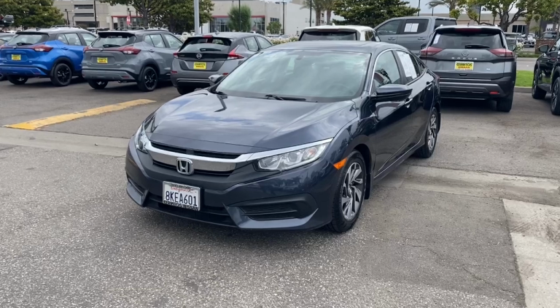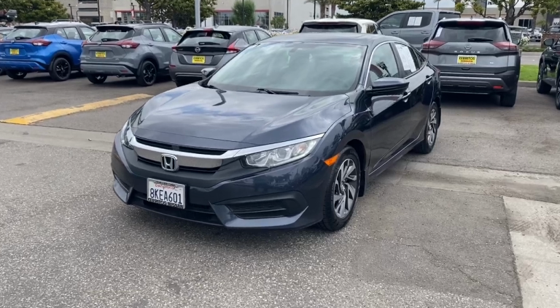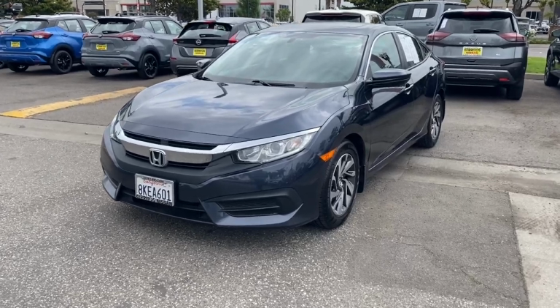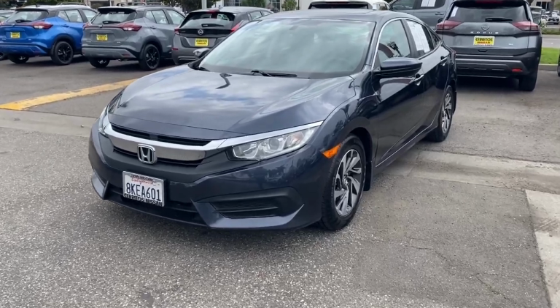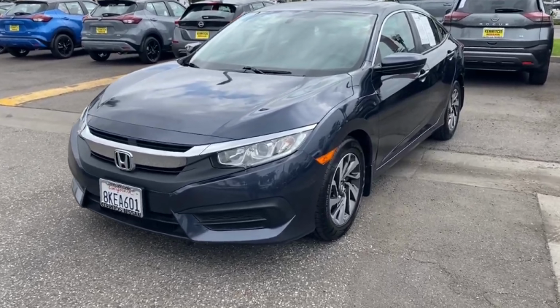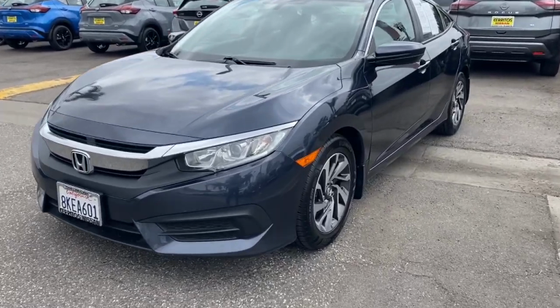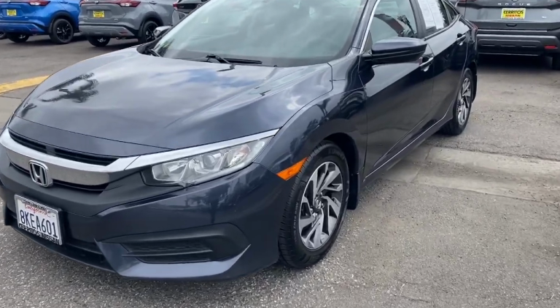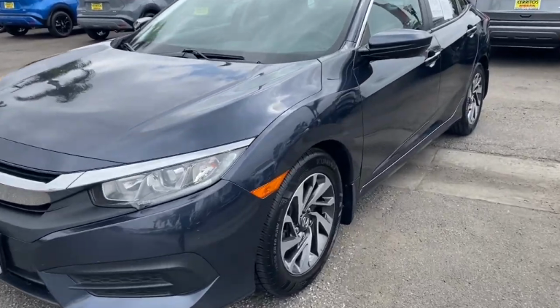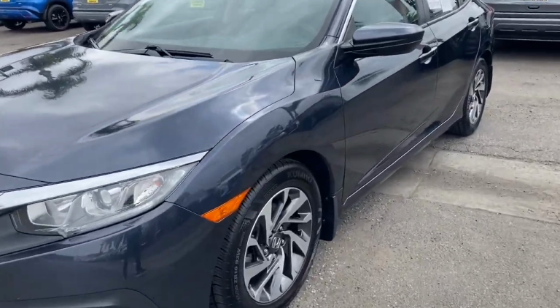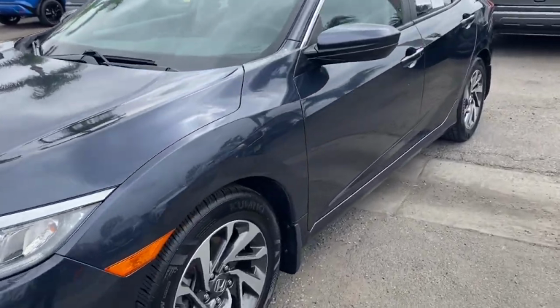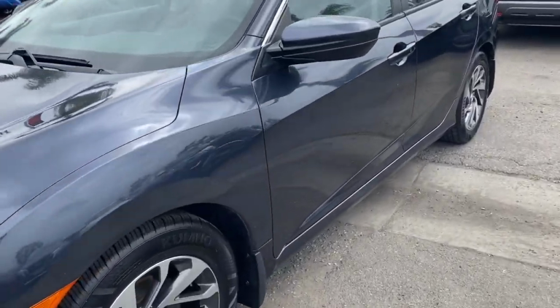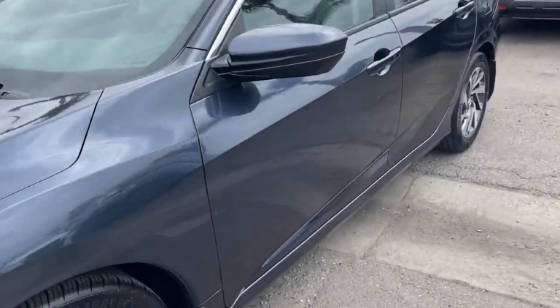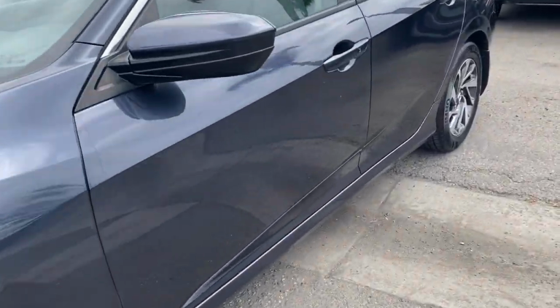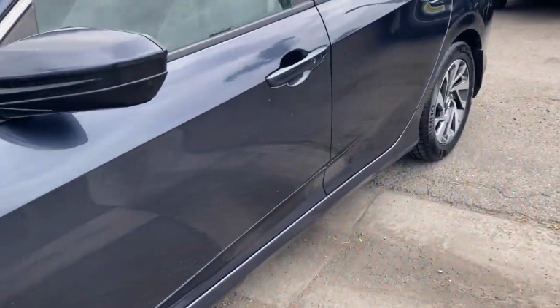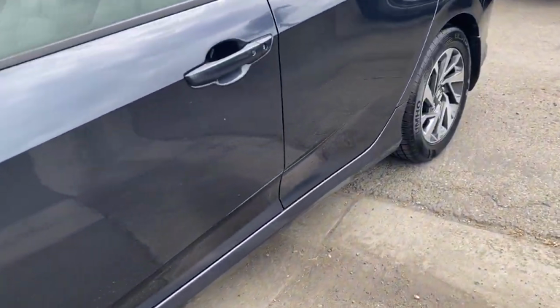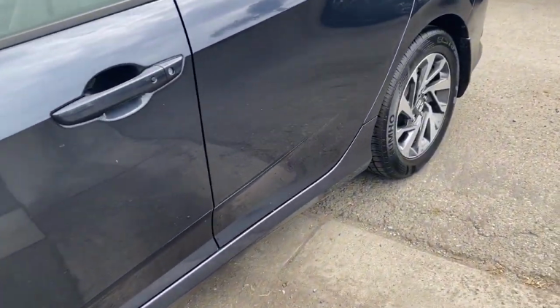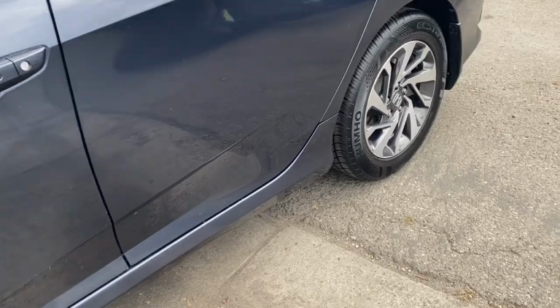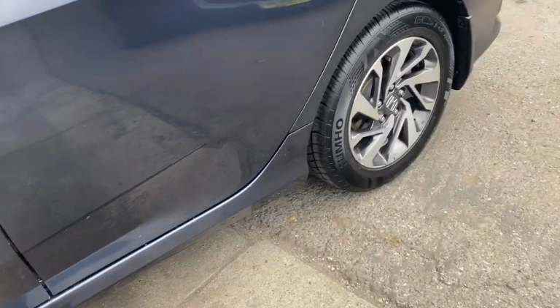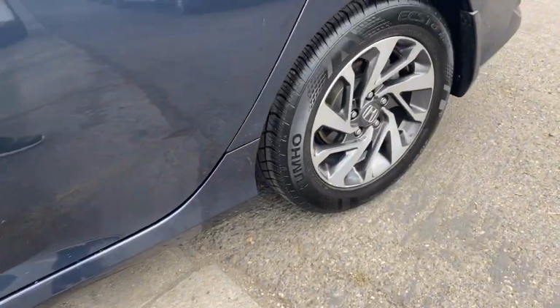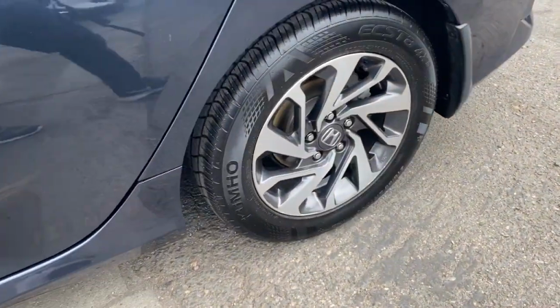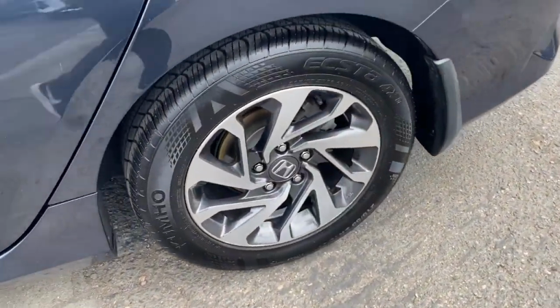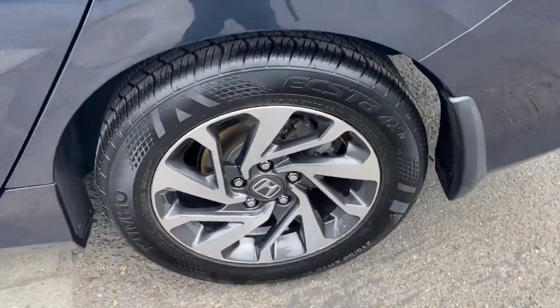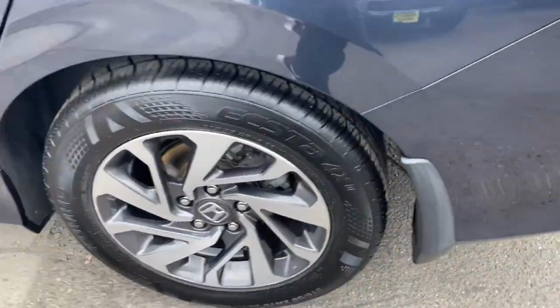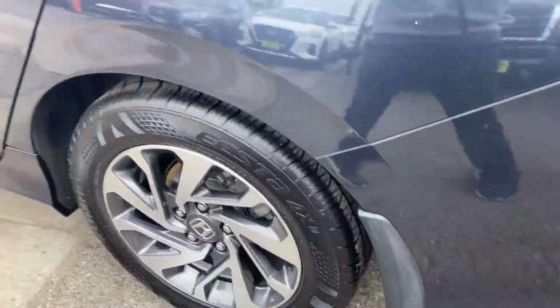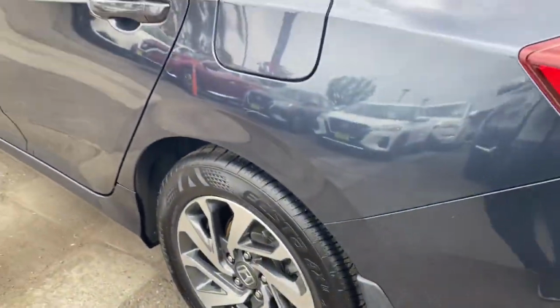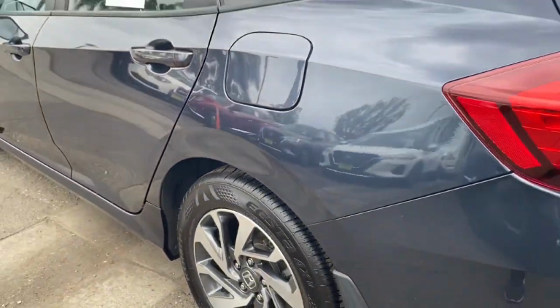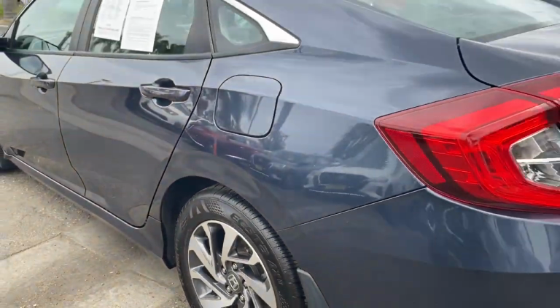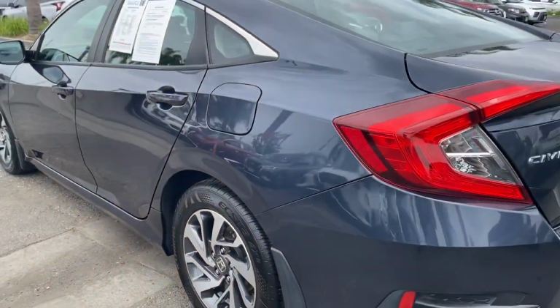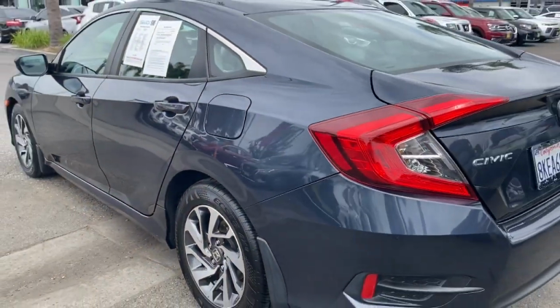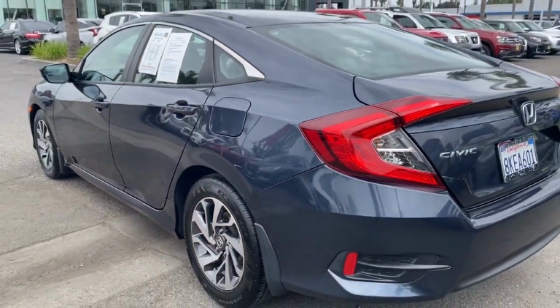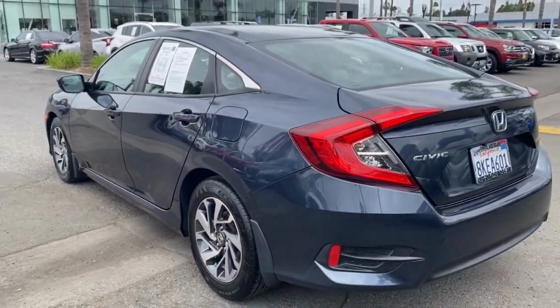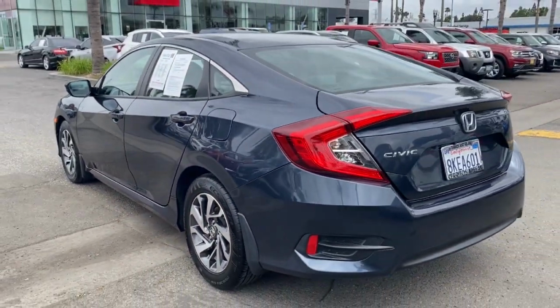Get into a car with value. 2016 Honda Civic. With less than 60,000 miles on the odometer, this vehicle stands out from the rest.